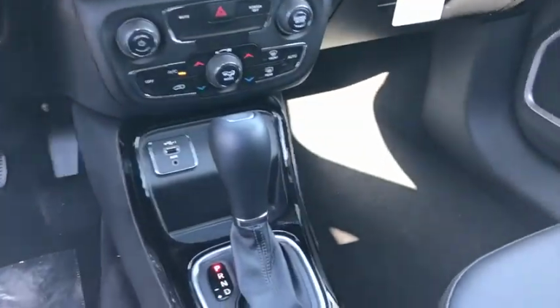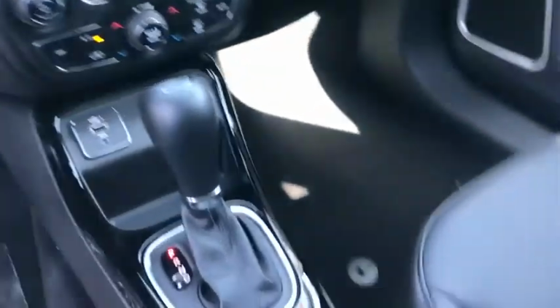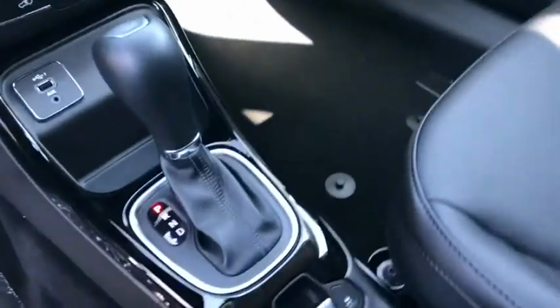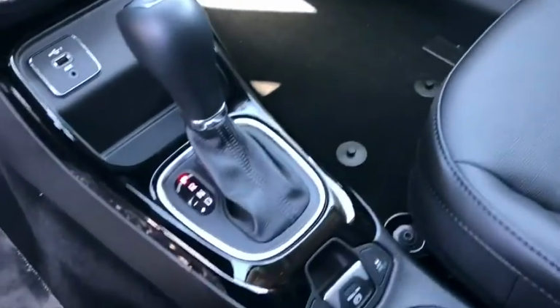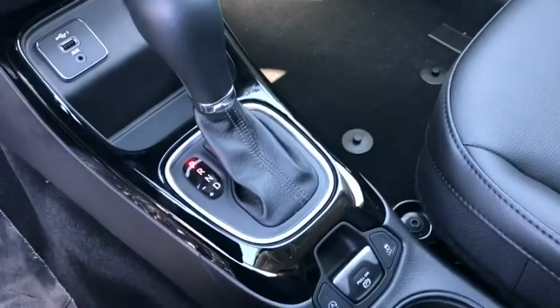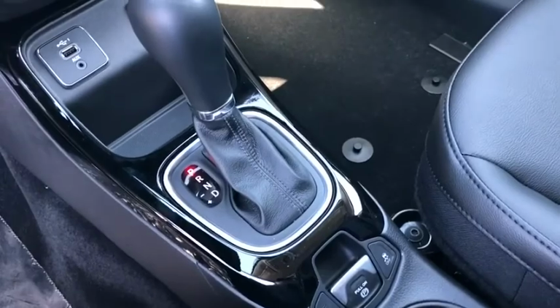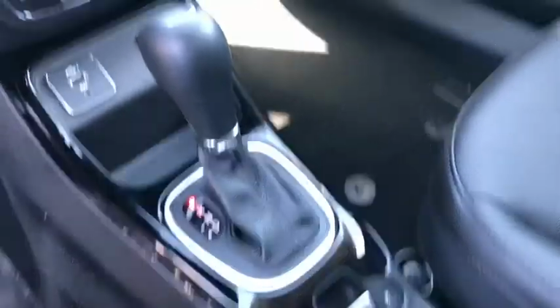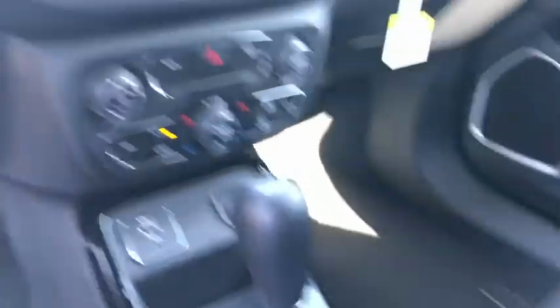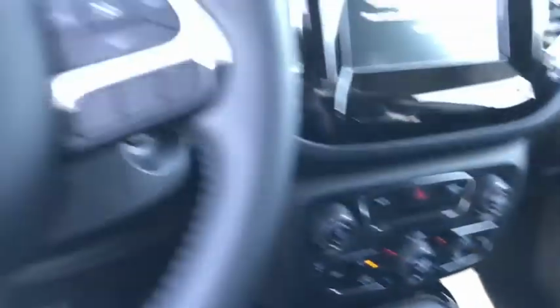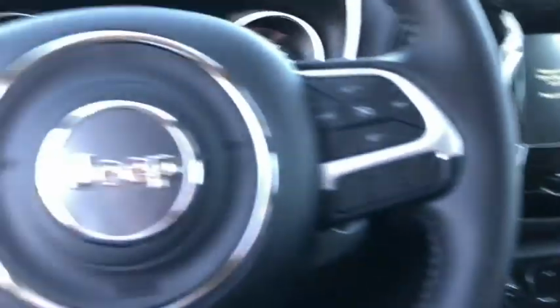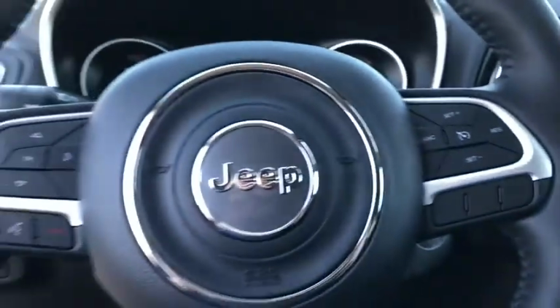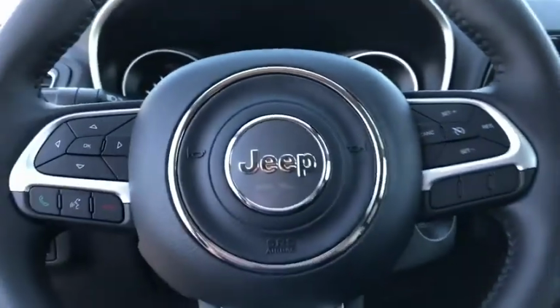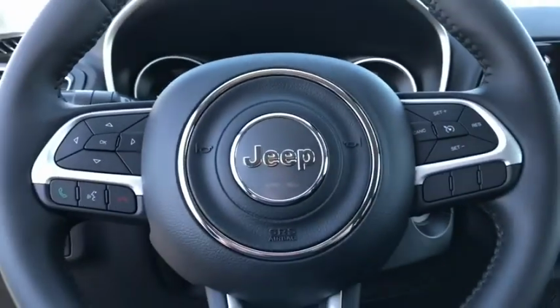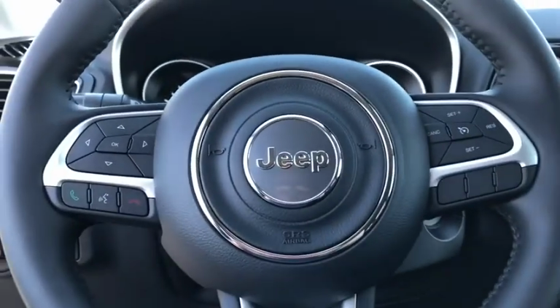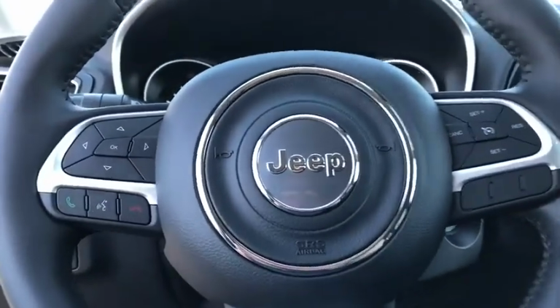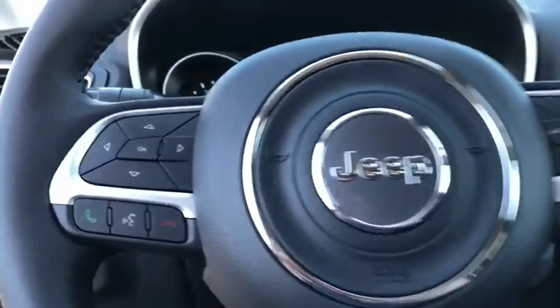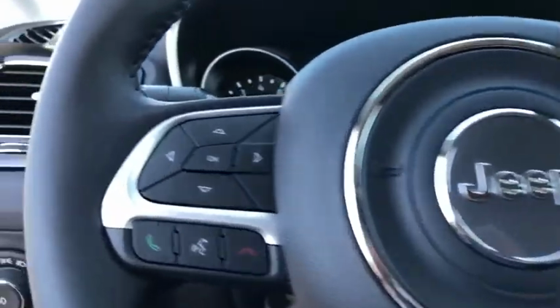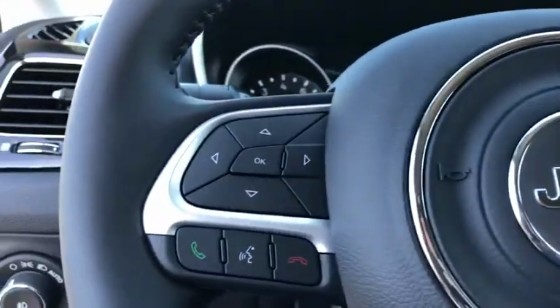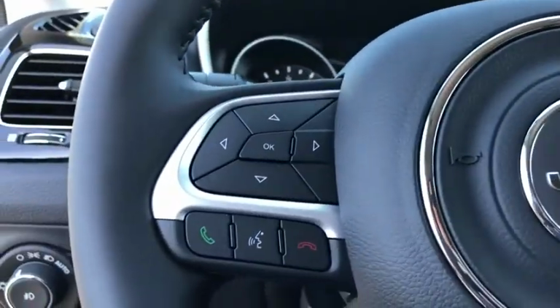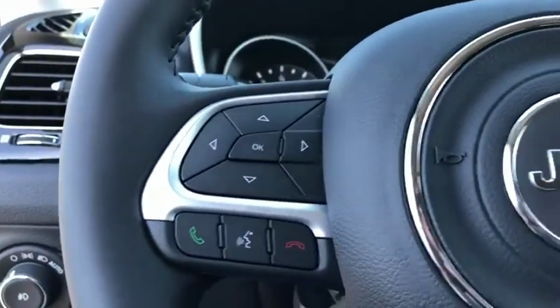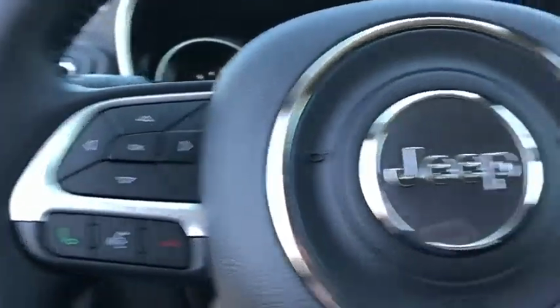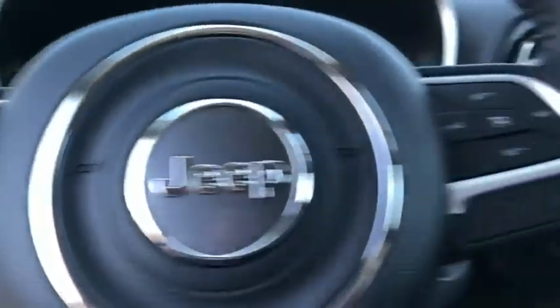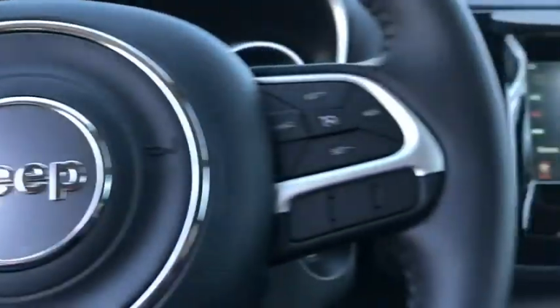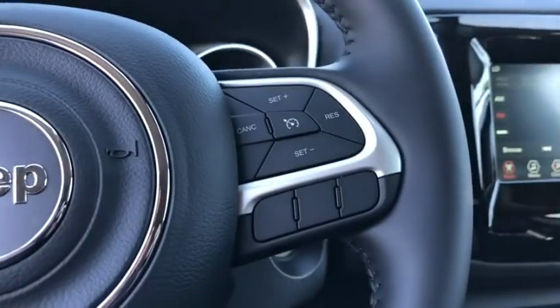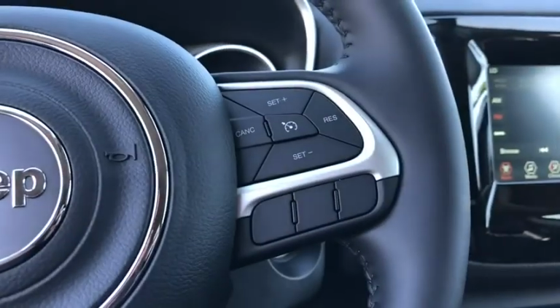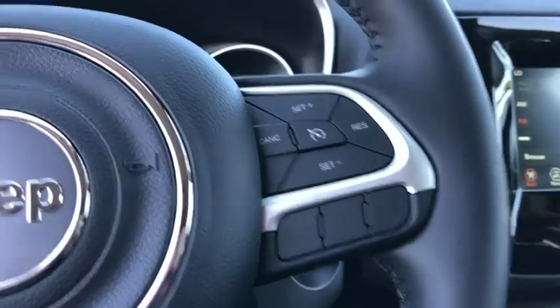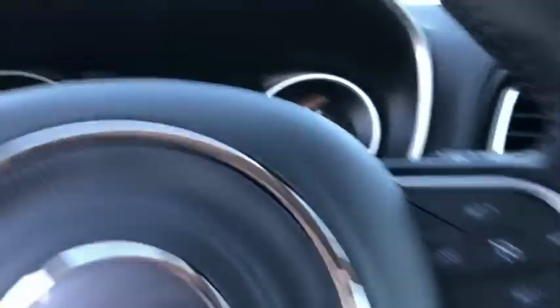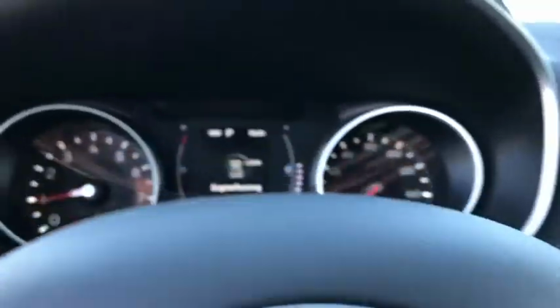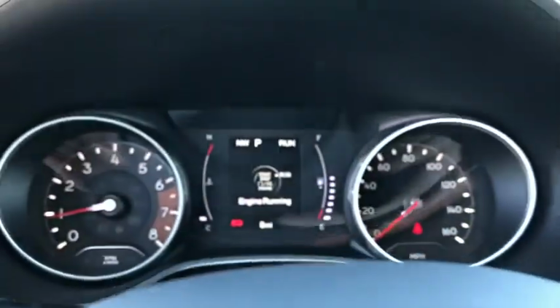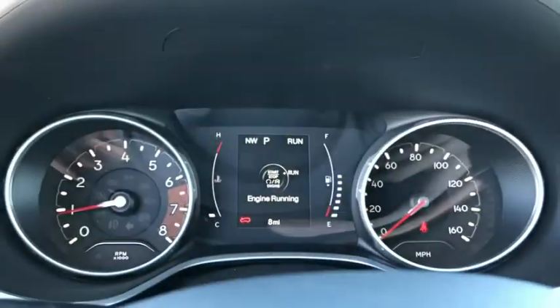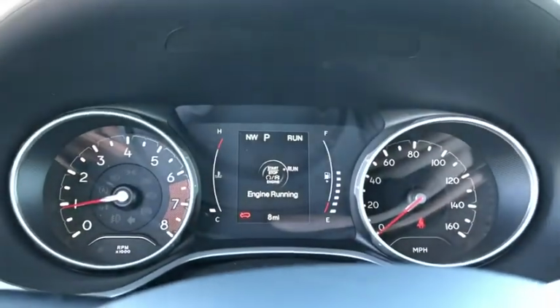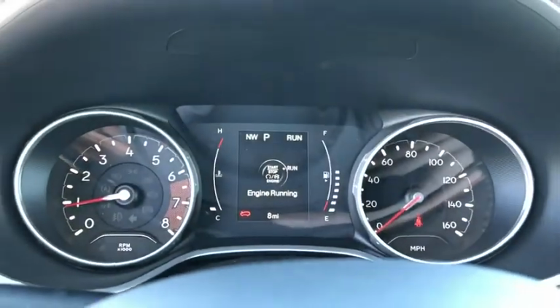compass, brake assist, panic alarm, remote keyless entry, tachometer, overhead console, rear view camera, rear window wiper.